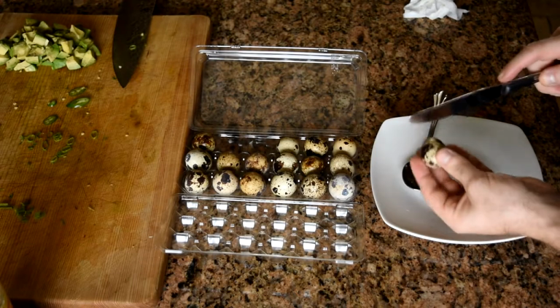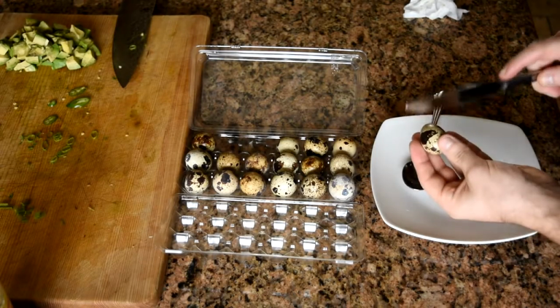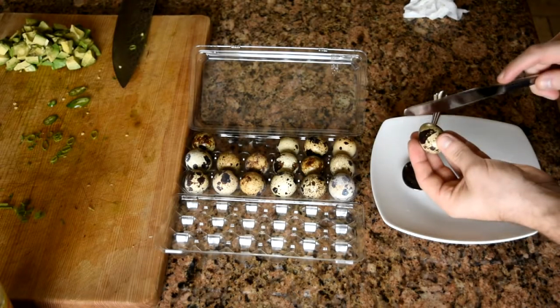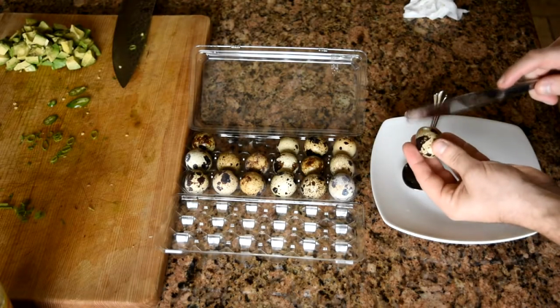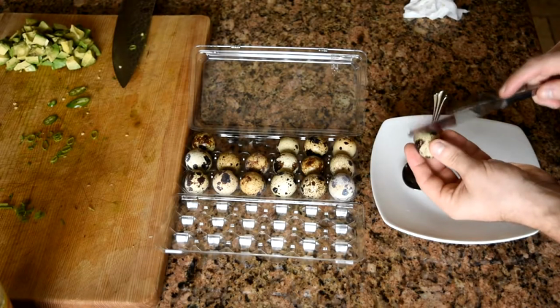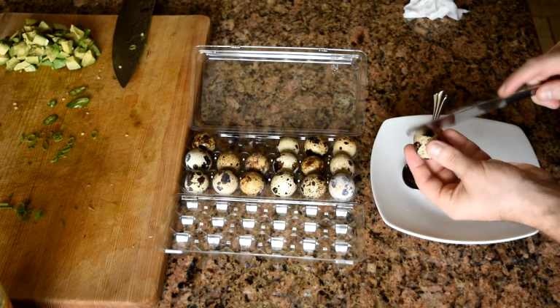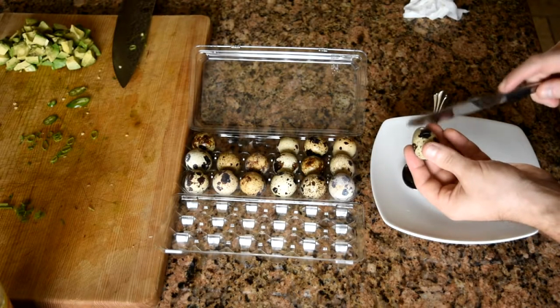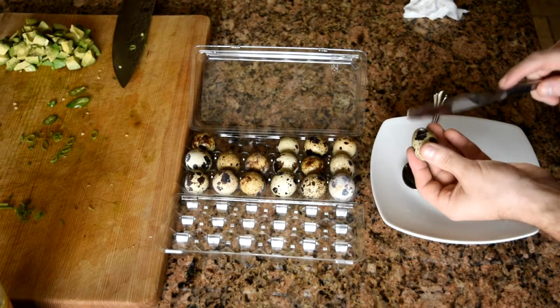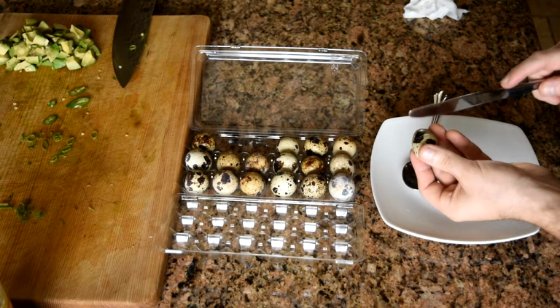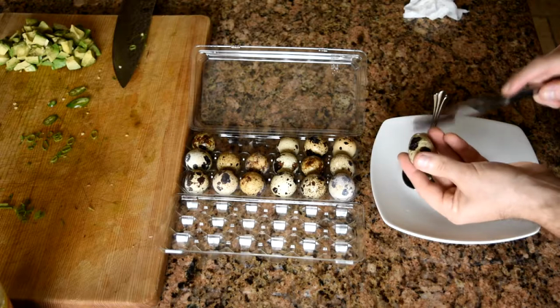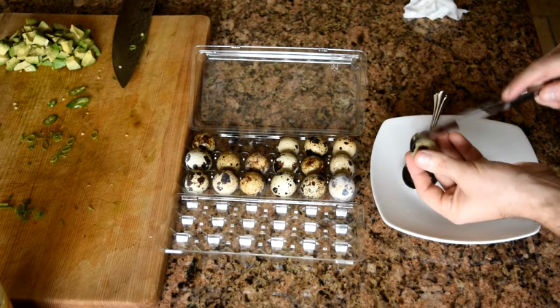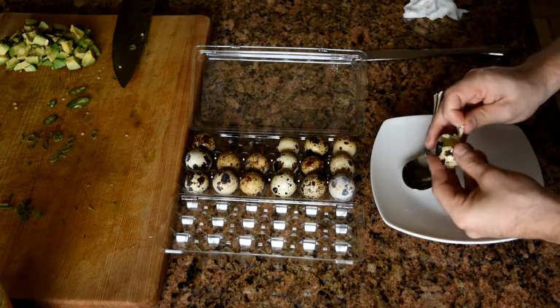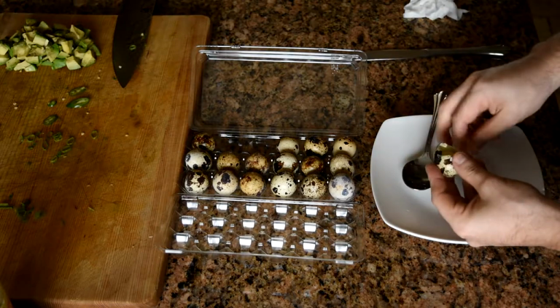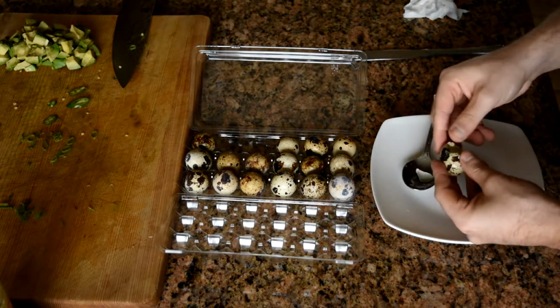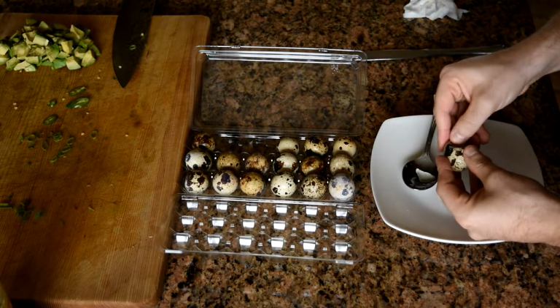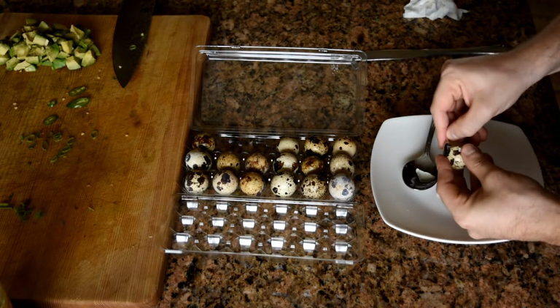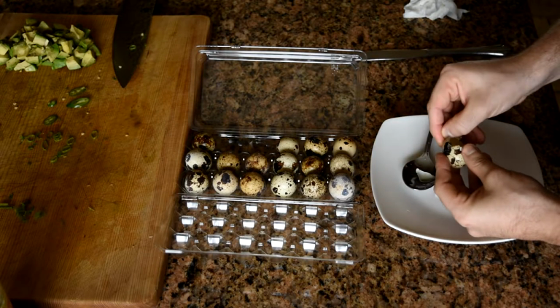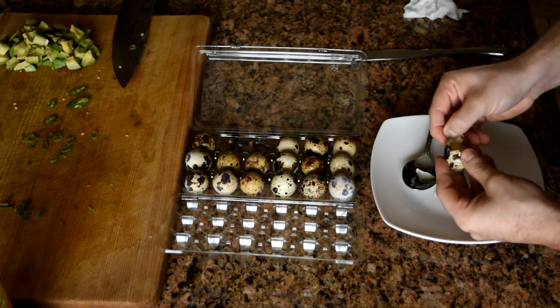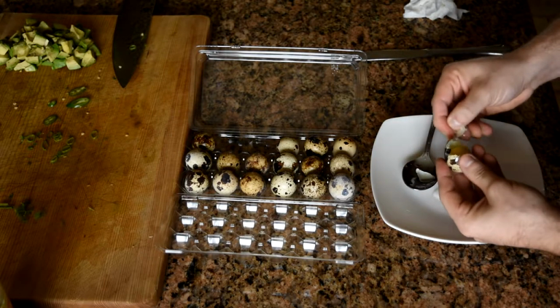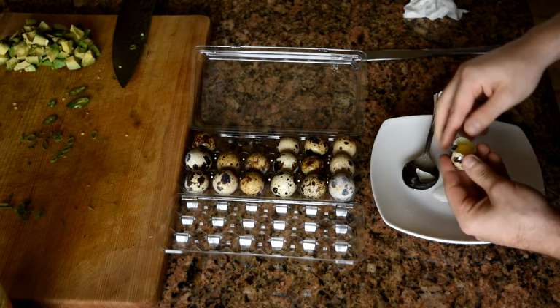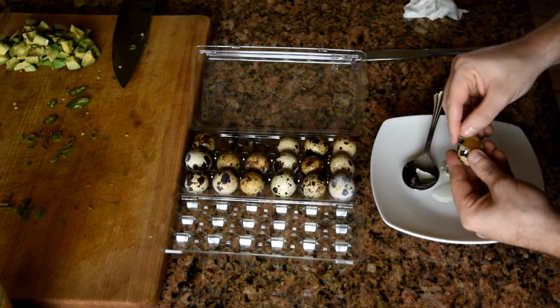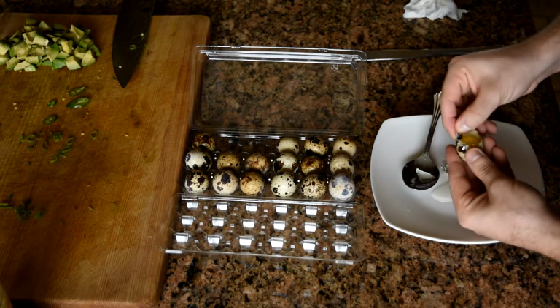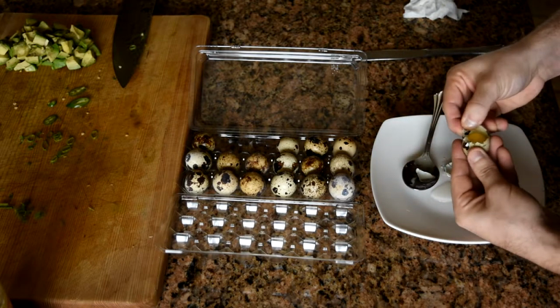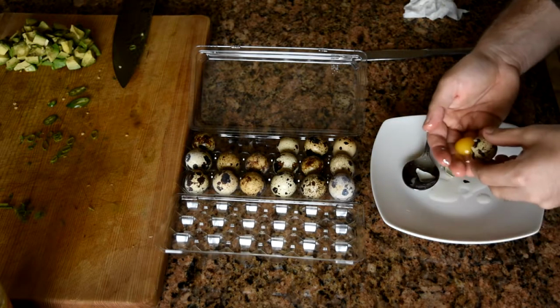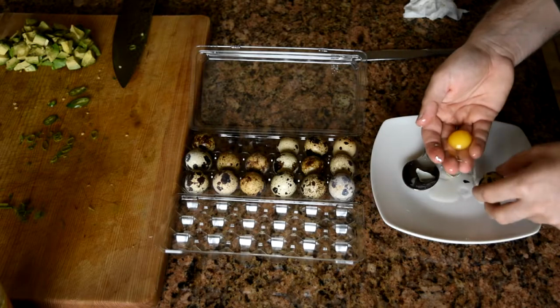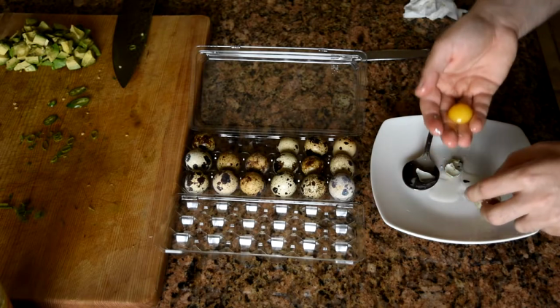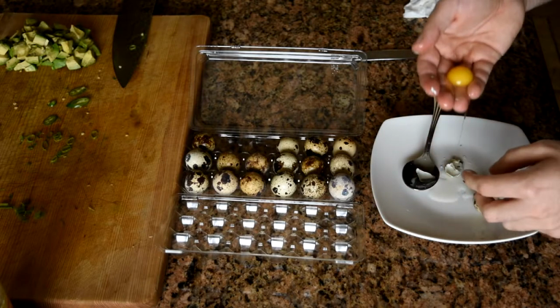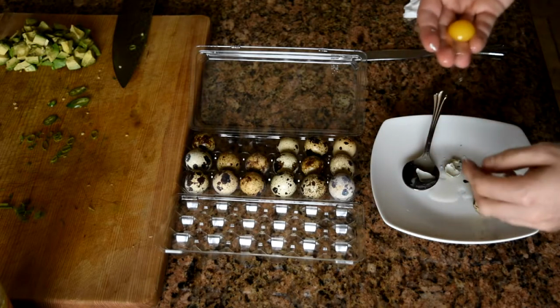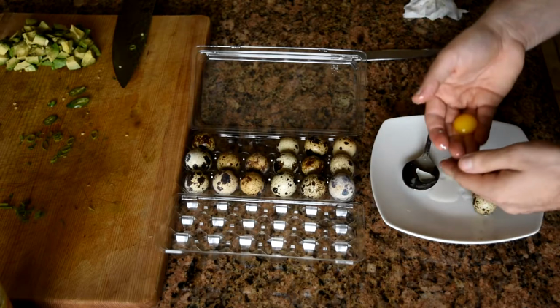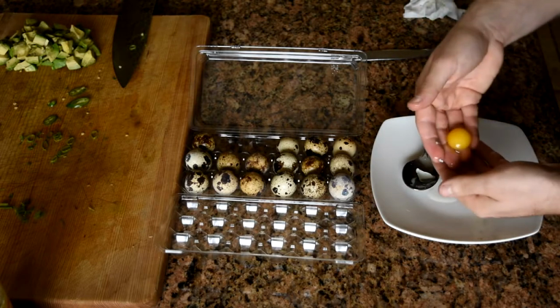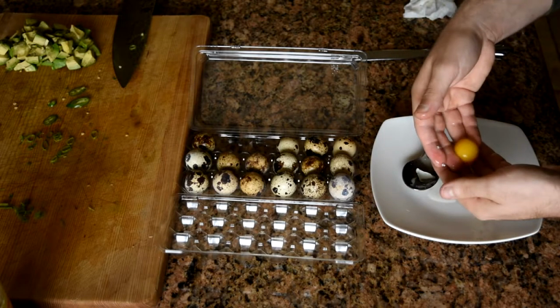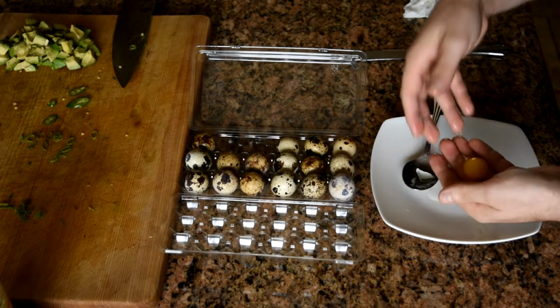This step is optional, but adding a quail or chicken egg yolk to the dish can add another level of creaminess. All you have to do is separate the yolk from the whites and then put it on a spoon to get ready to plate.